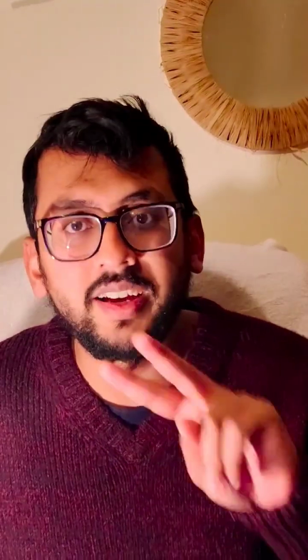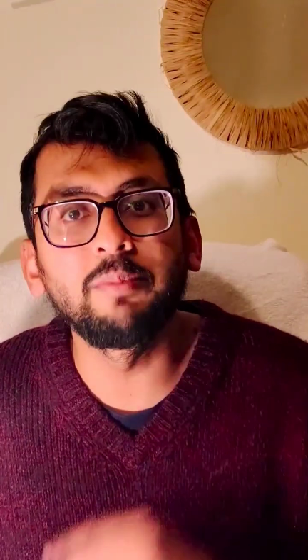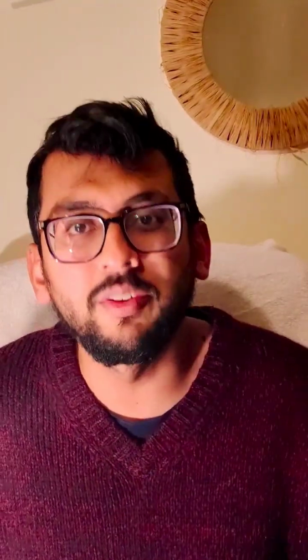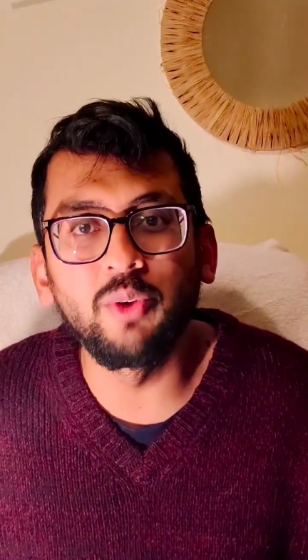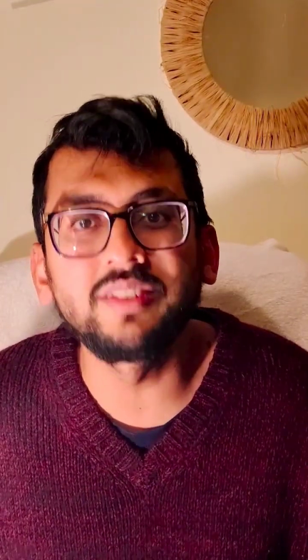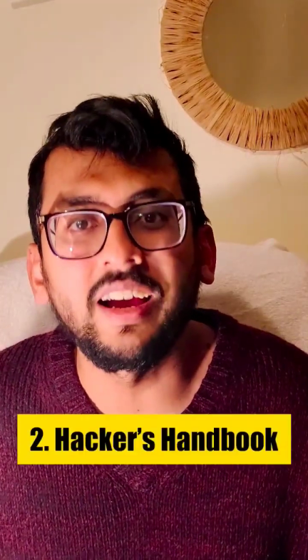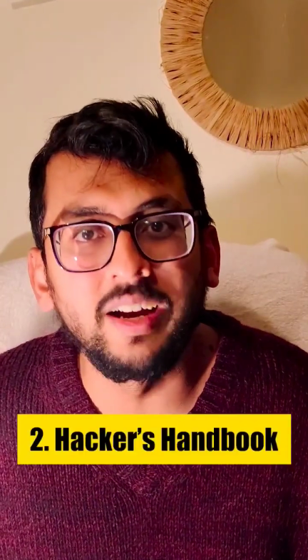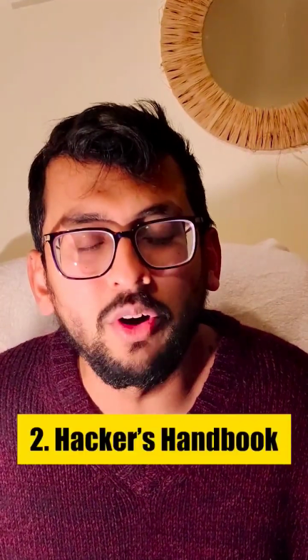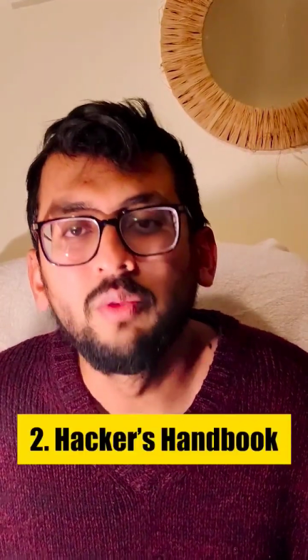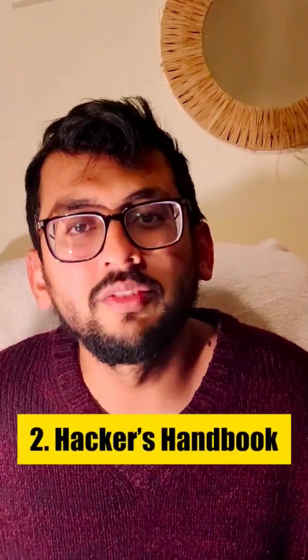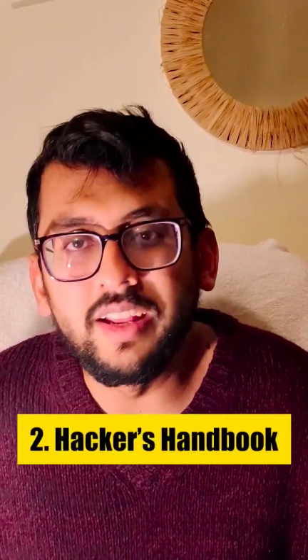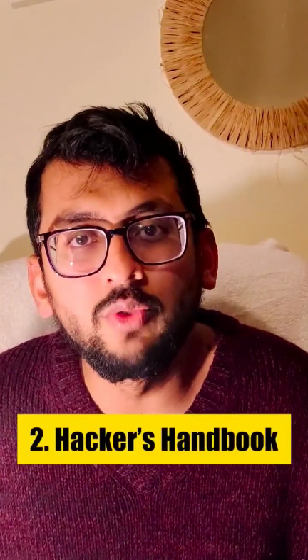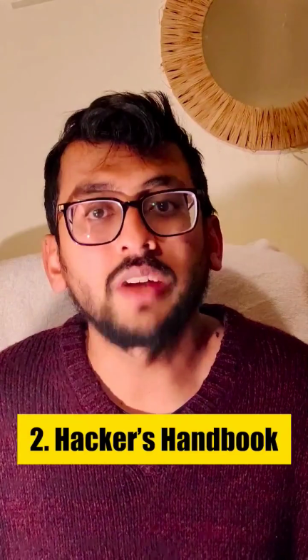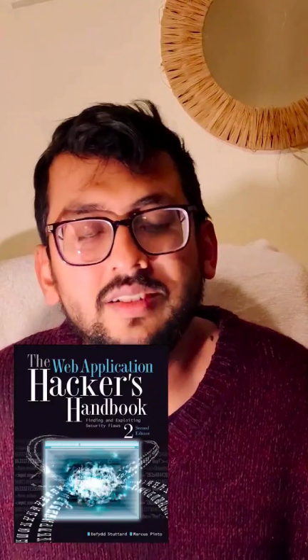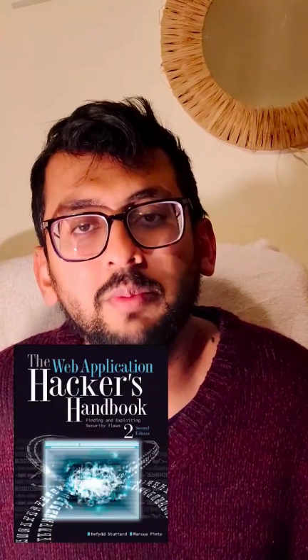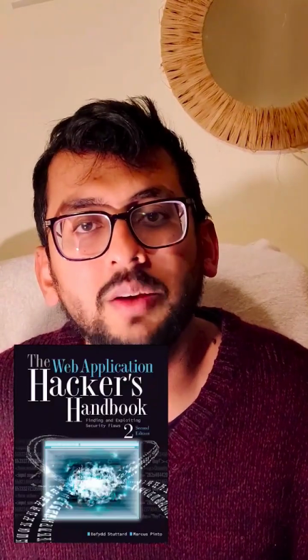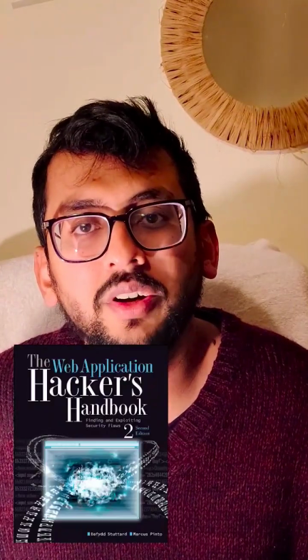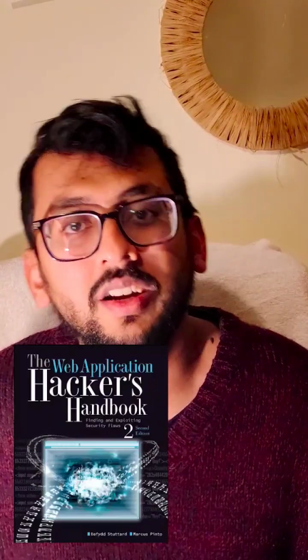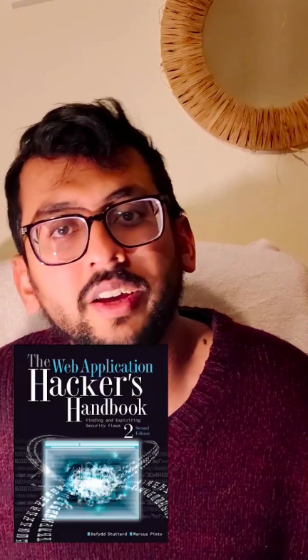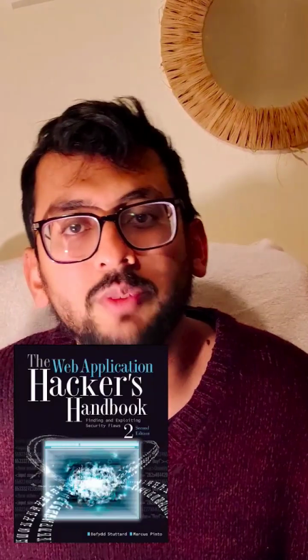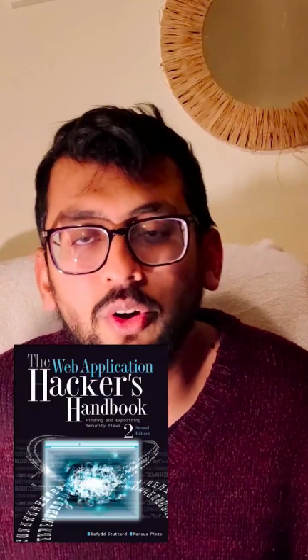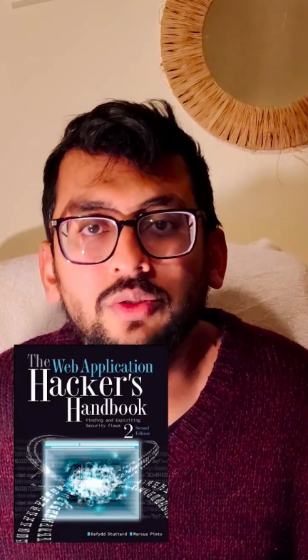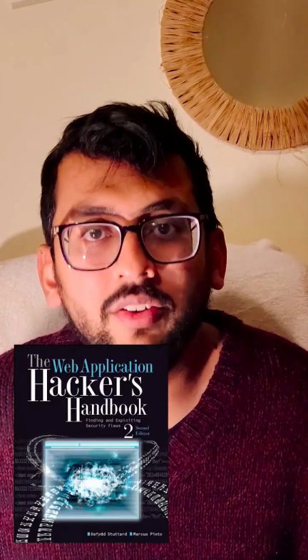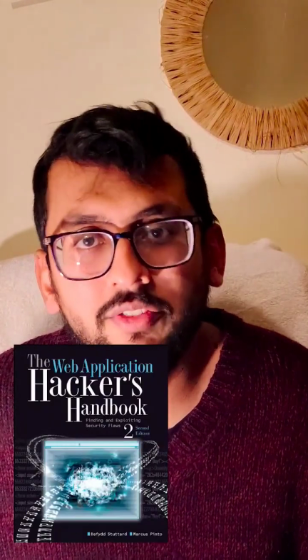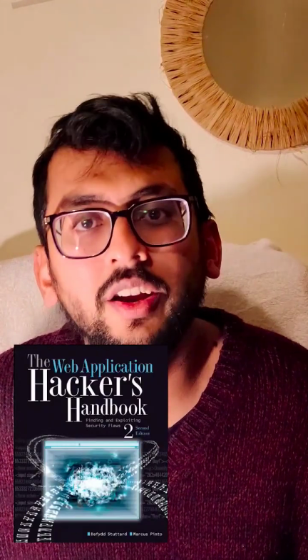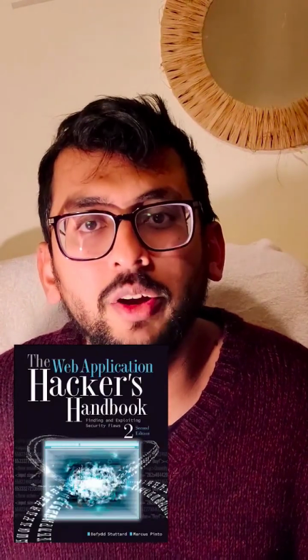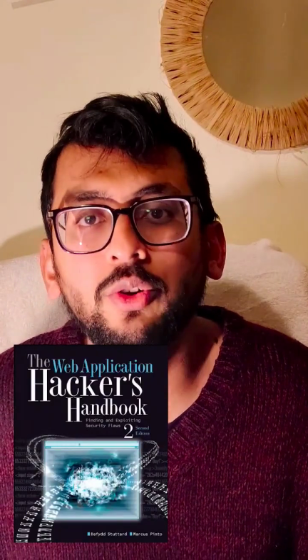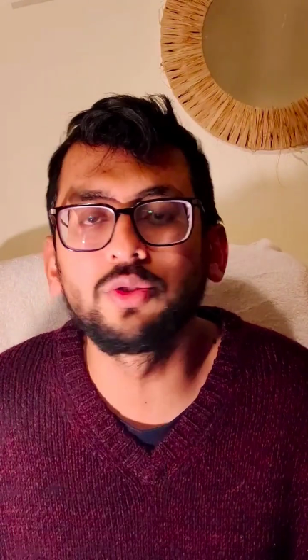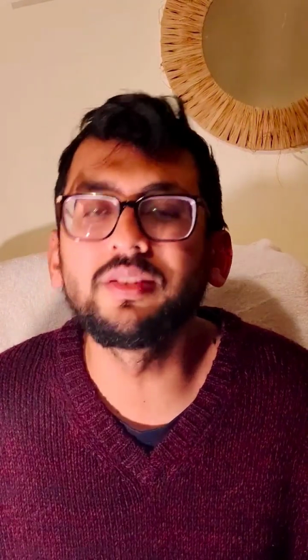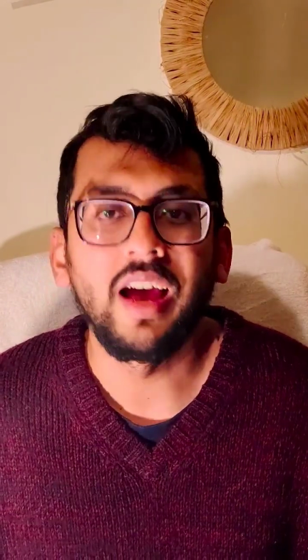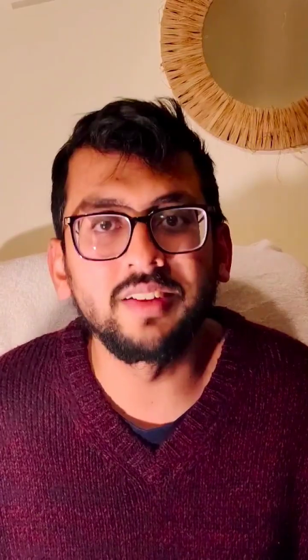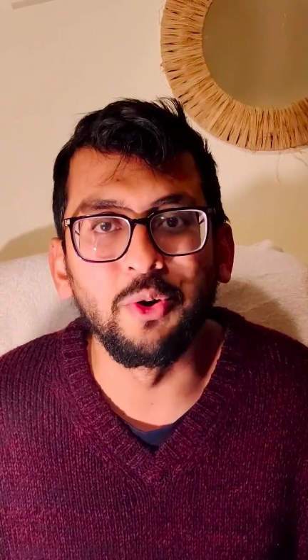The second, and my favorite one, is The Hacker's Handbook, which is a very good one because I started my cyber security journey learning from this book, so I will definitely recommend you to go through The Hacker's Handbook.